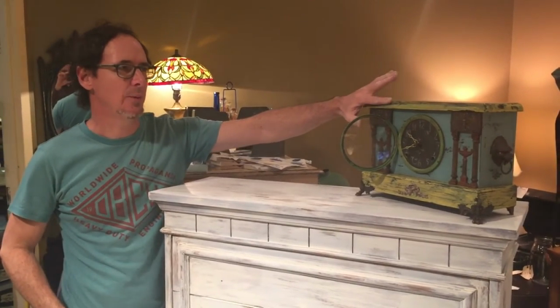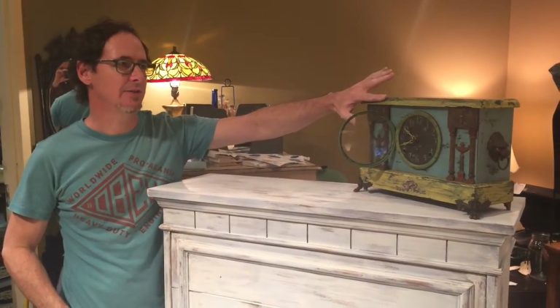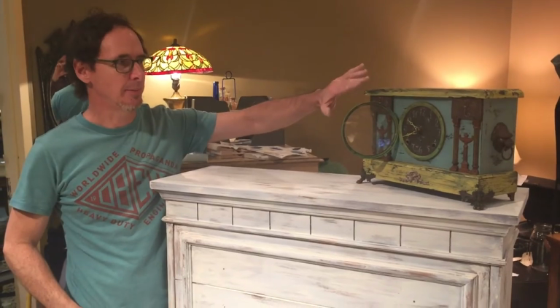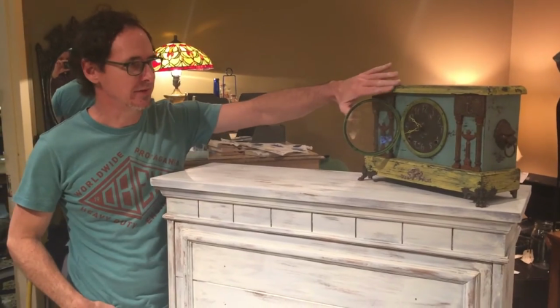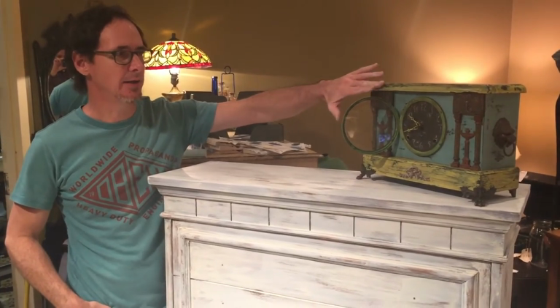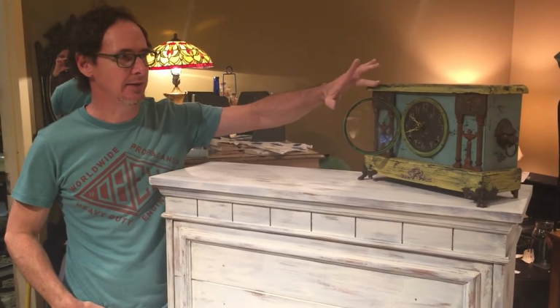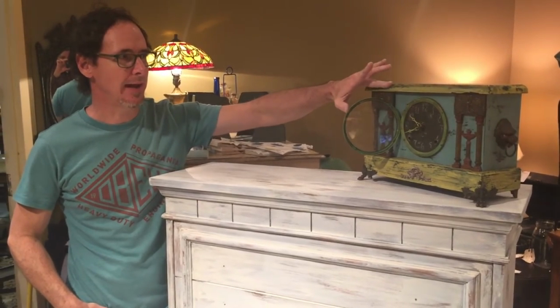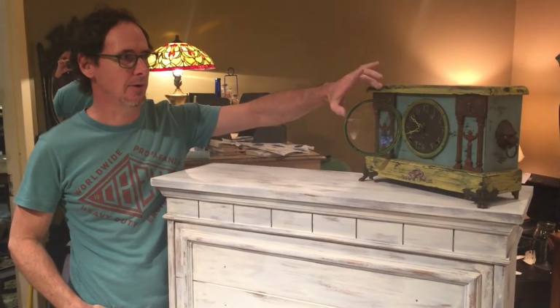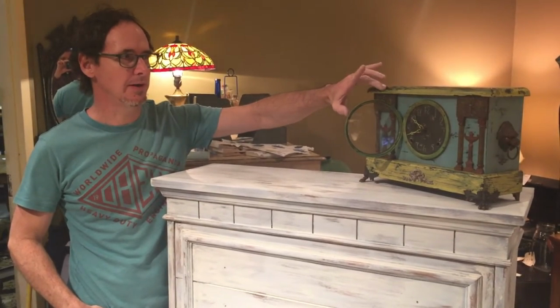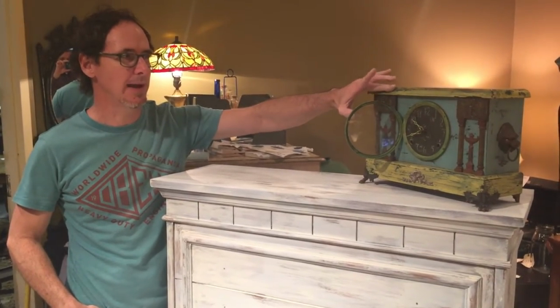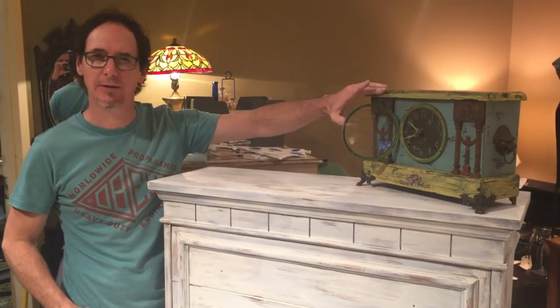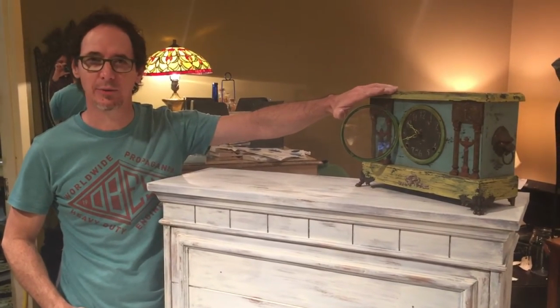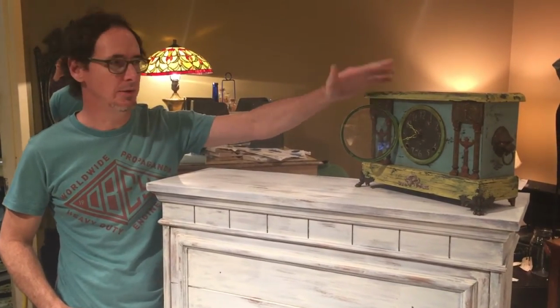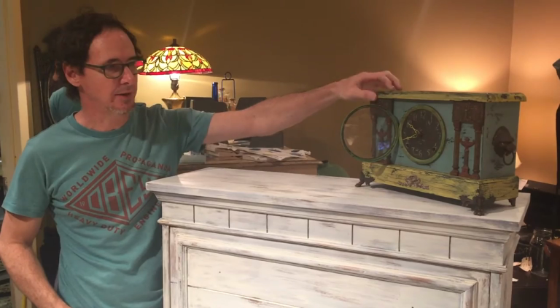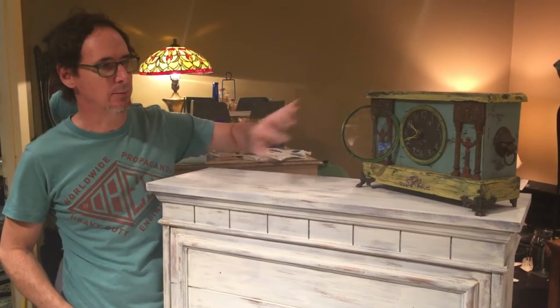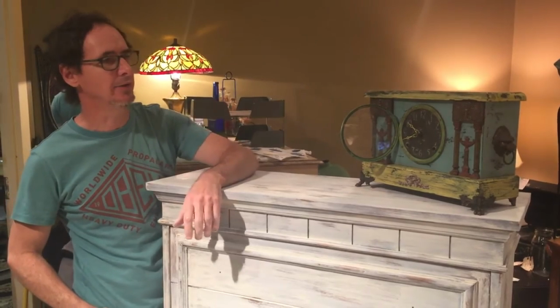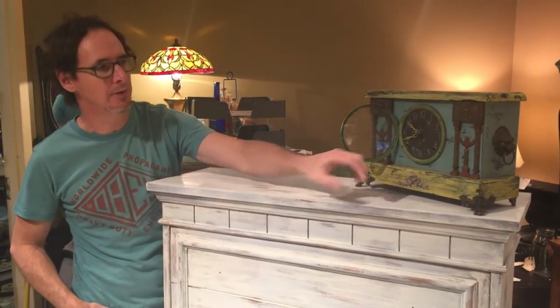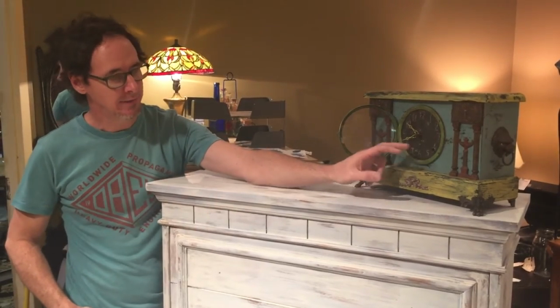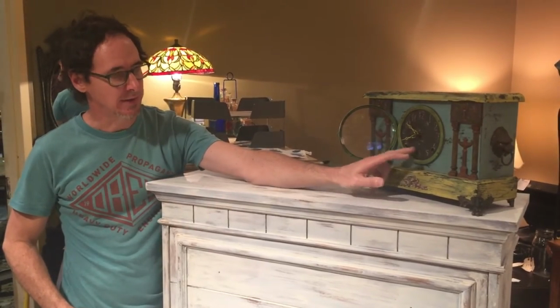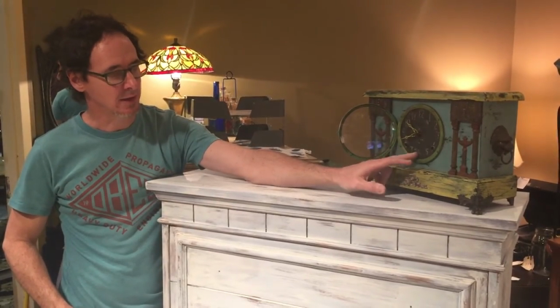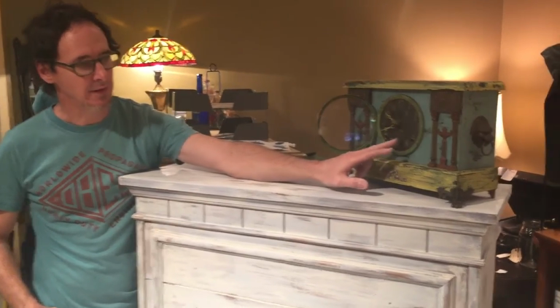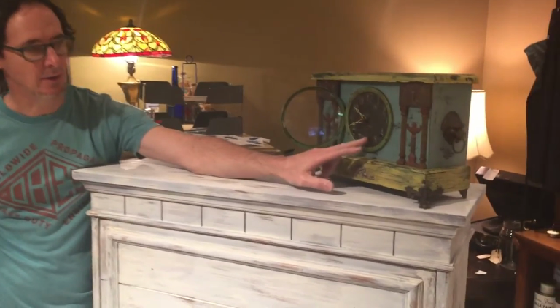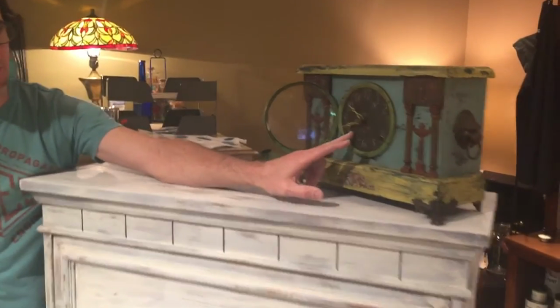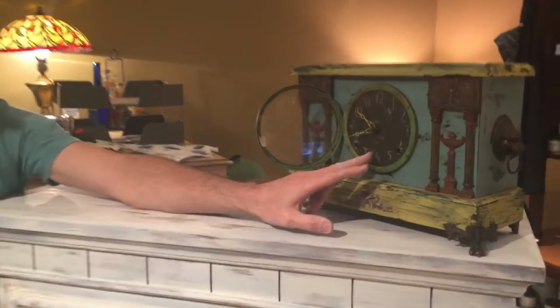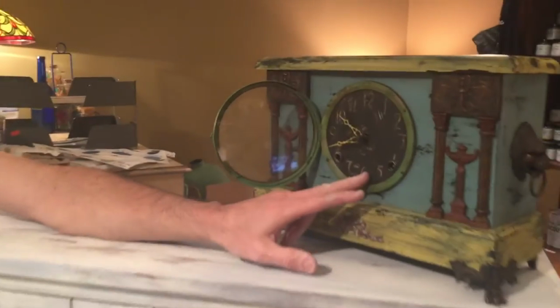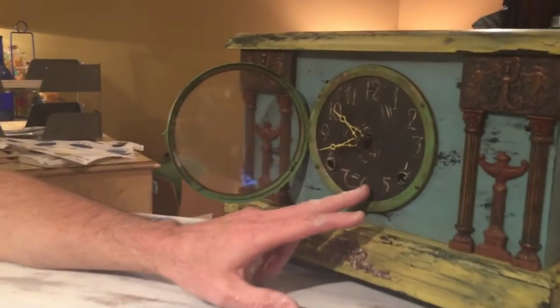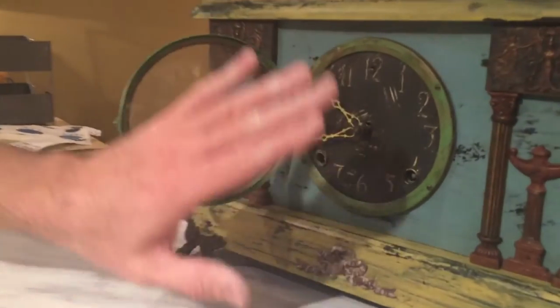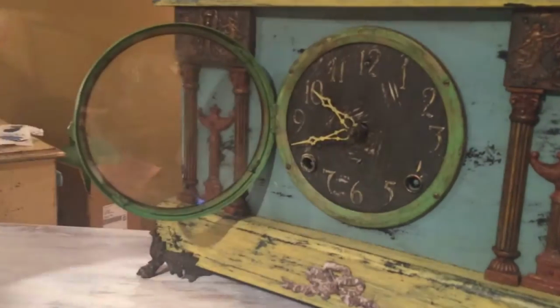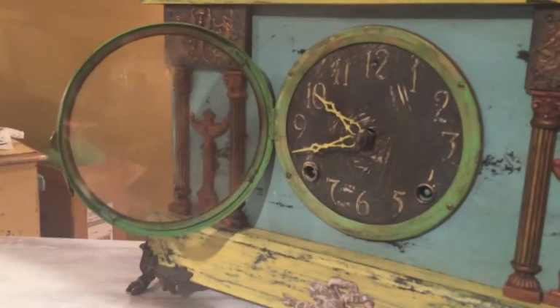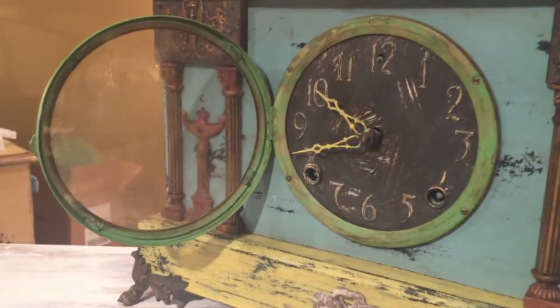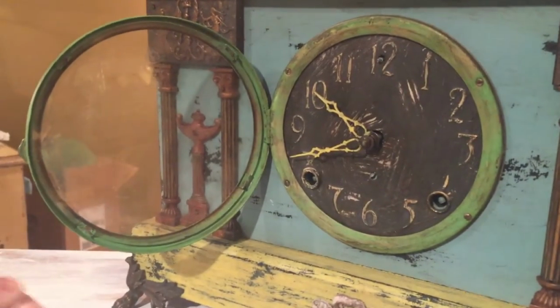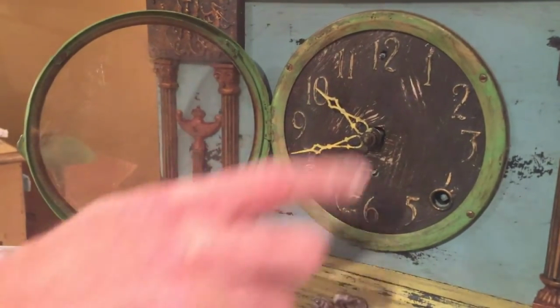That way, instead of sandpaper — if I were to sand it and hit that black too hard, I could have gone down through the black to the original wood. So that way you're keeping a black undertone. Then on the clock face, I painted all the numbers with a cream color, then painted black over the whole thing.